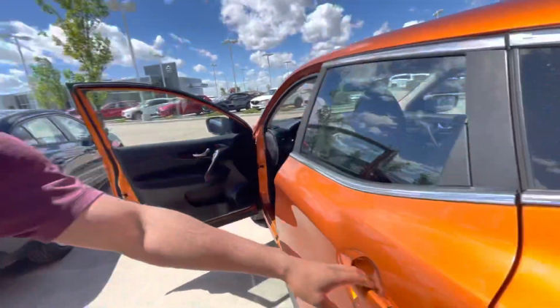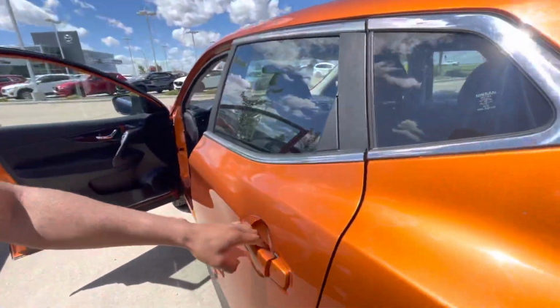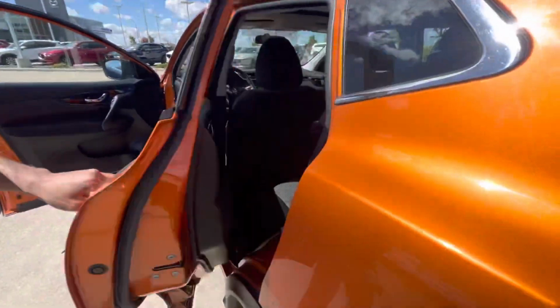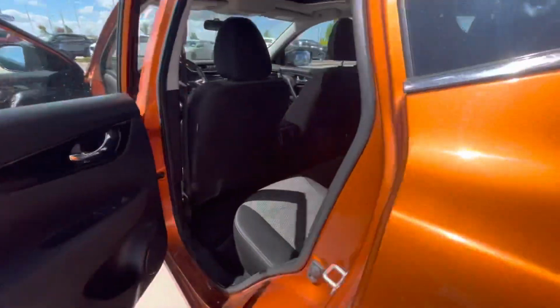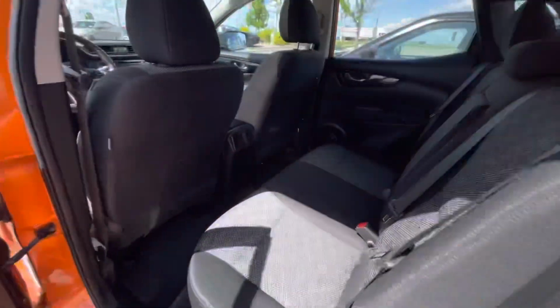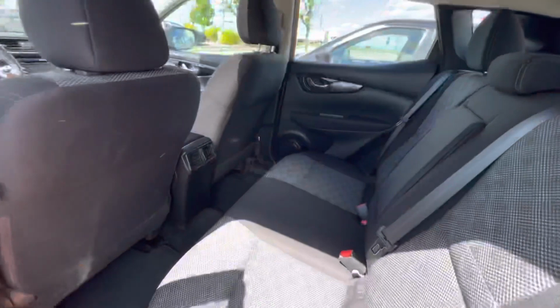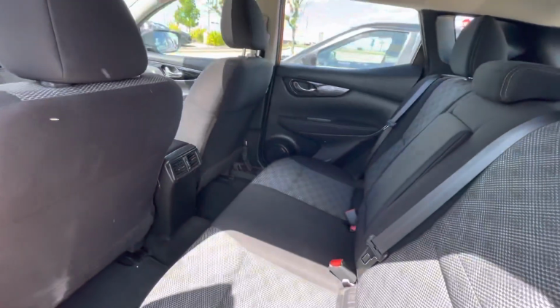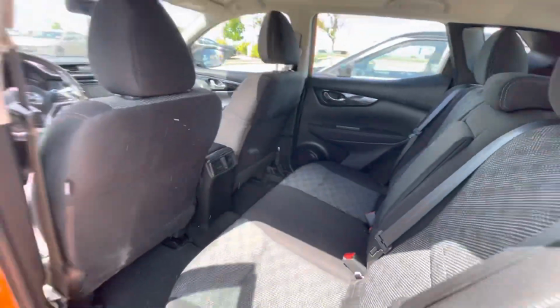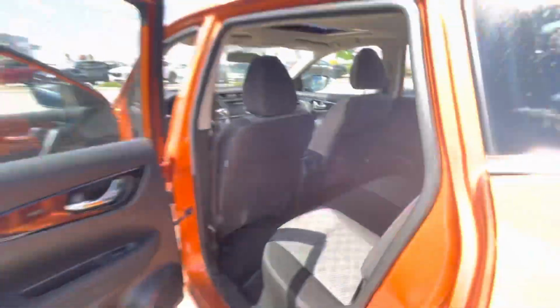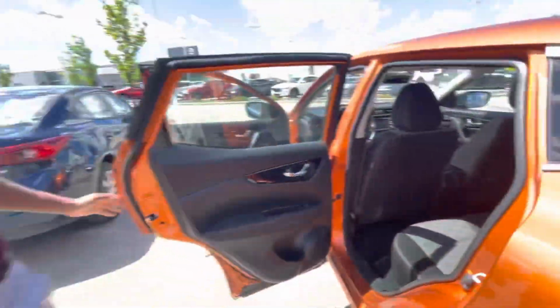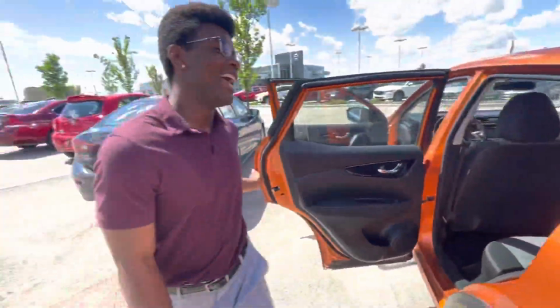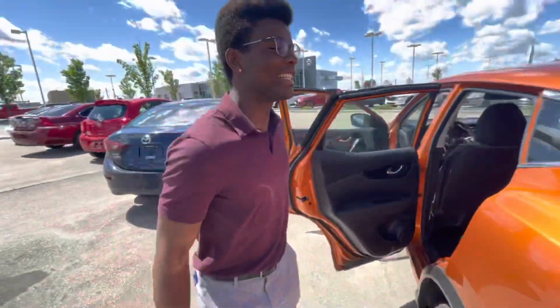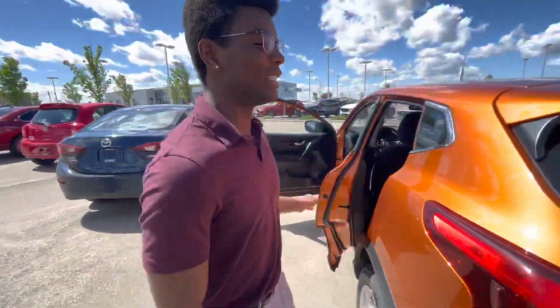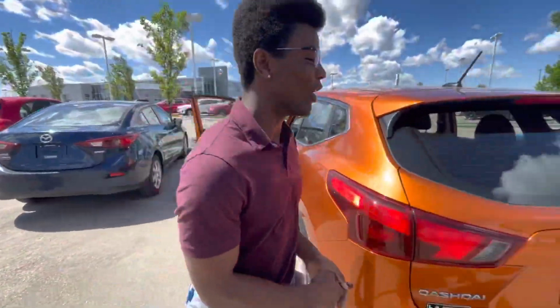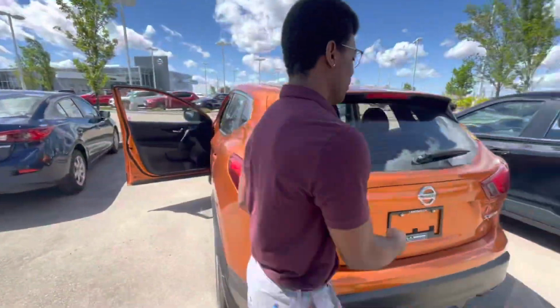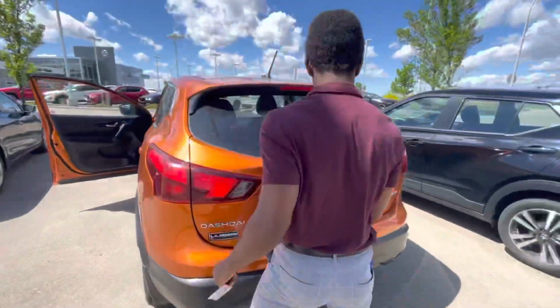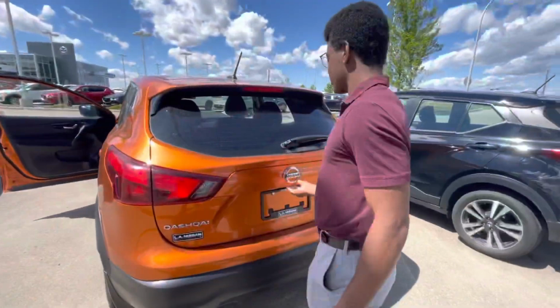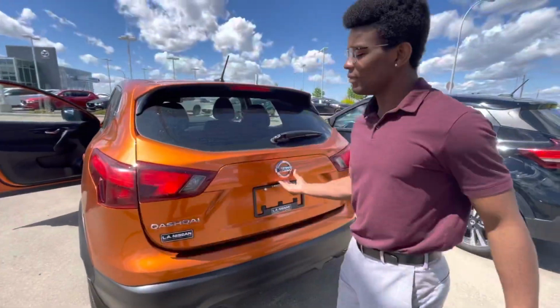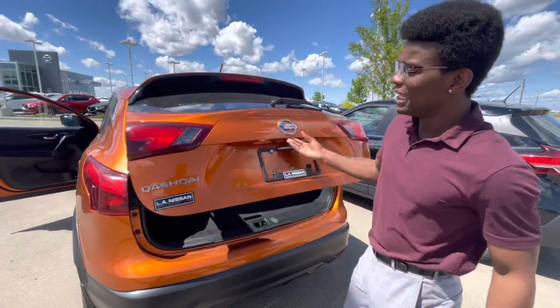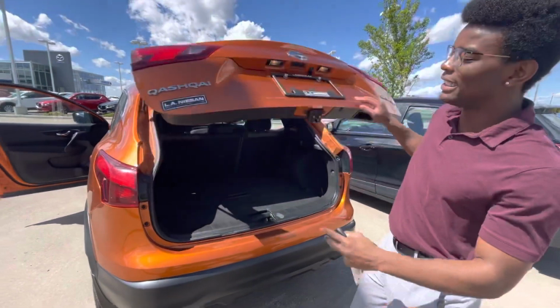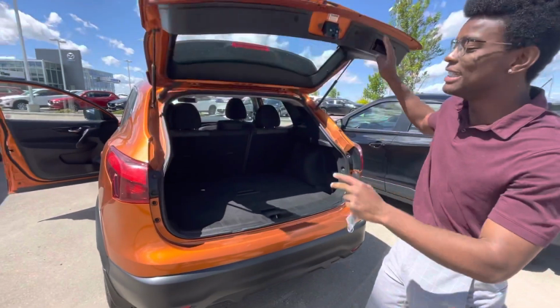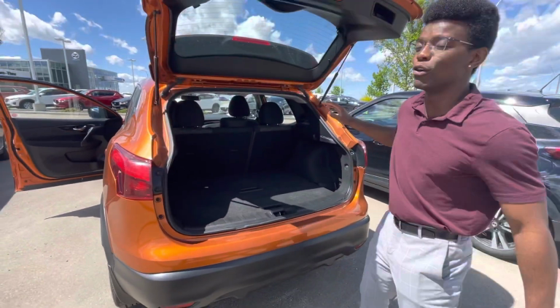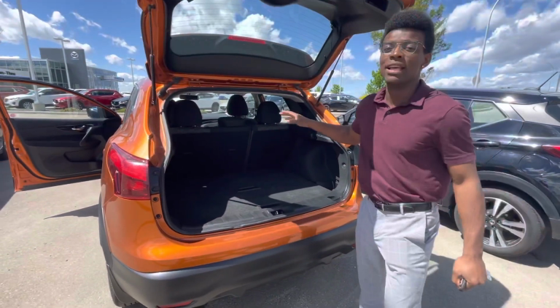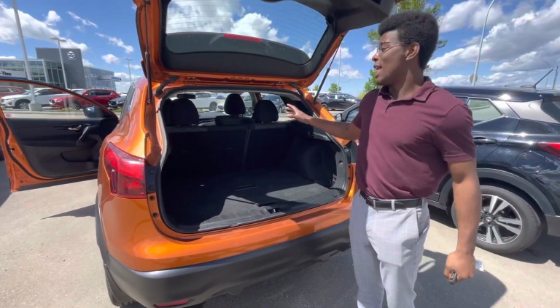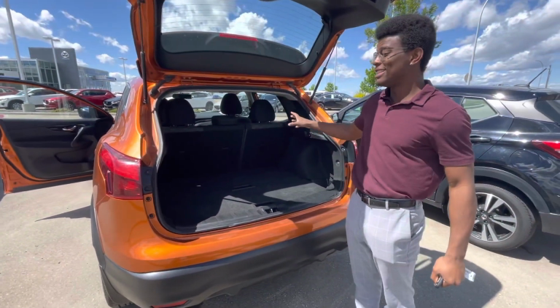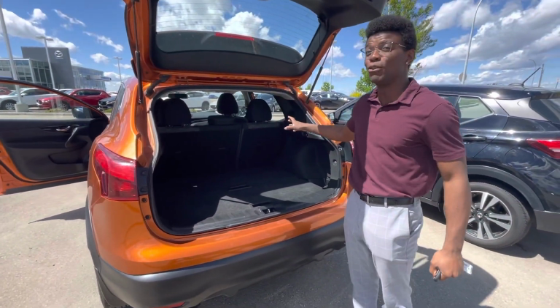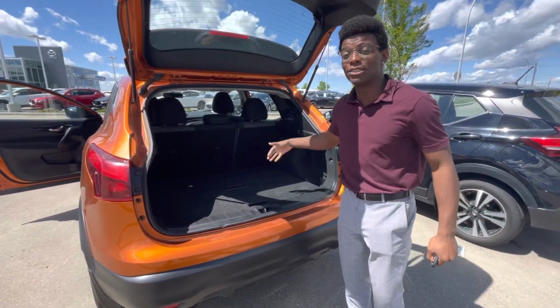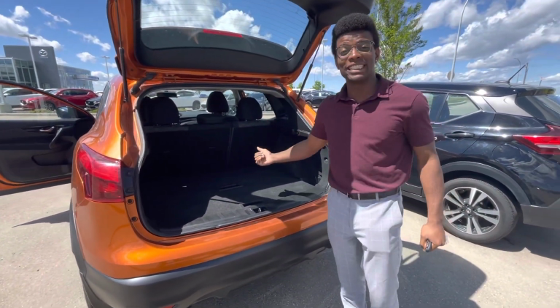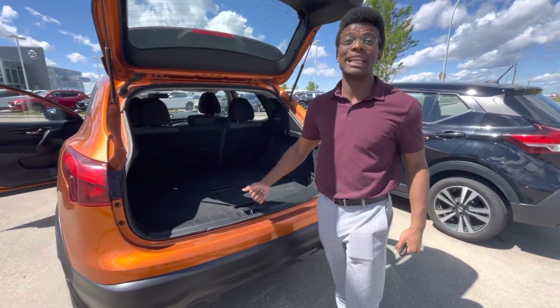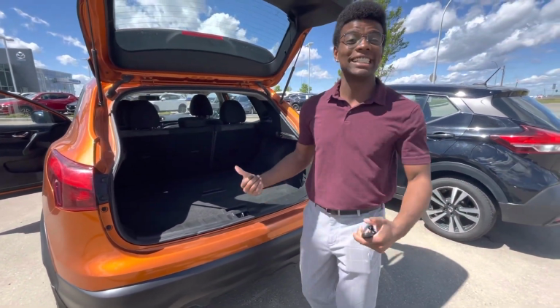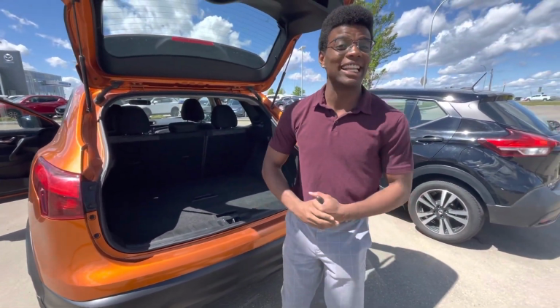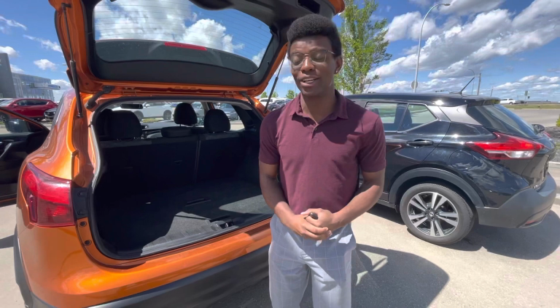In the back here, tons of space for your rear passengers, and coming into the cargo room you get tons of room, and the seats do fold down 60-40 in case you have anything larger.